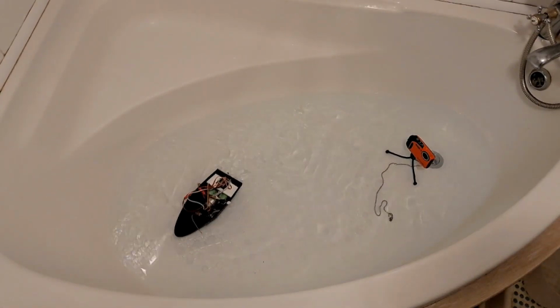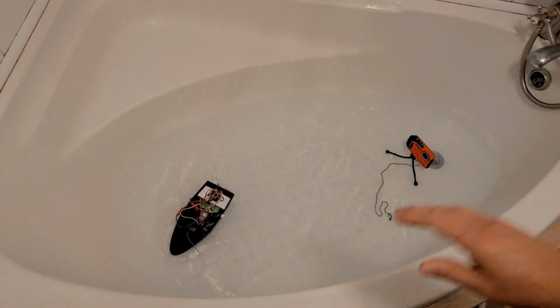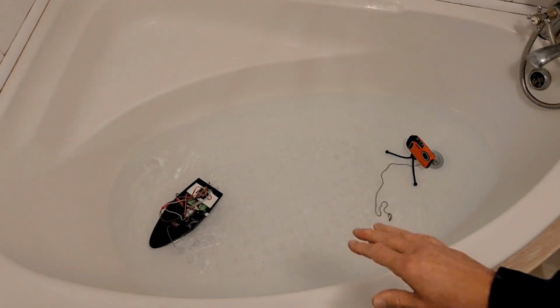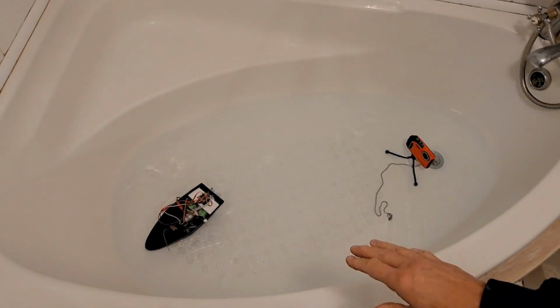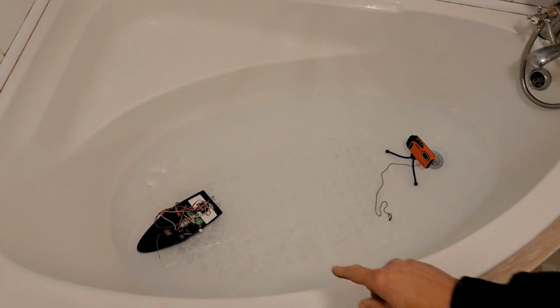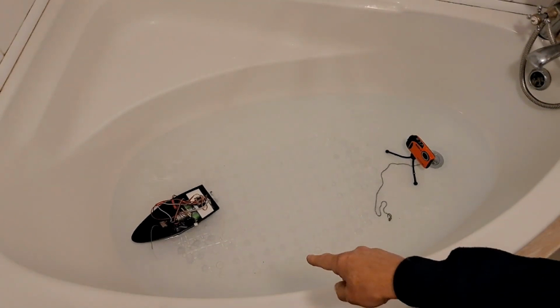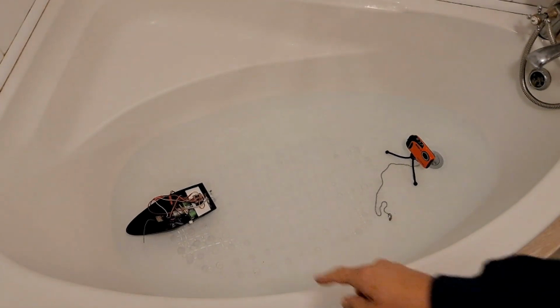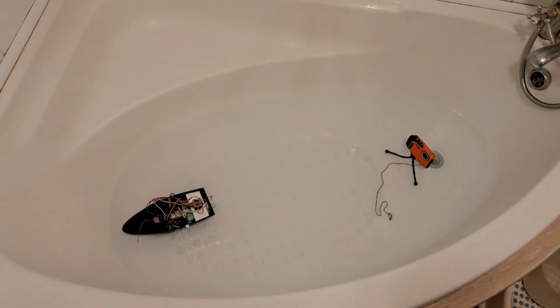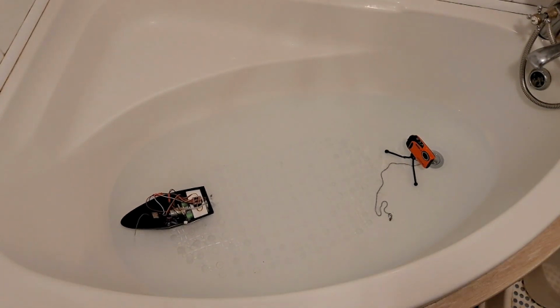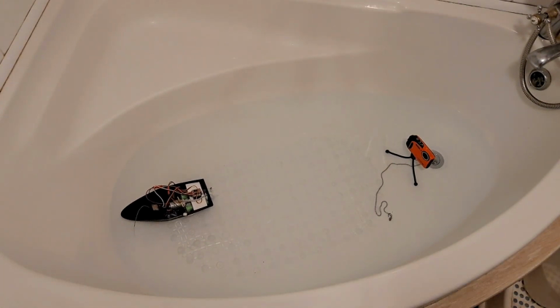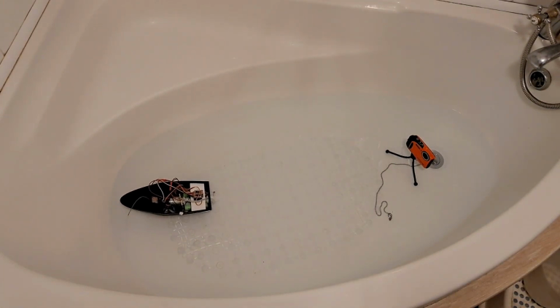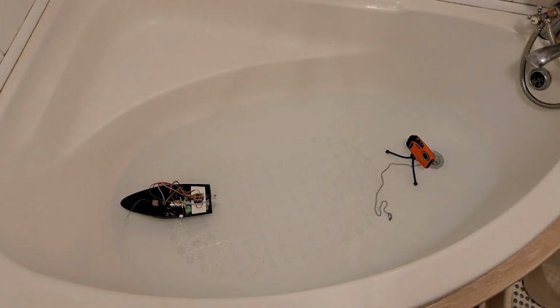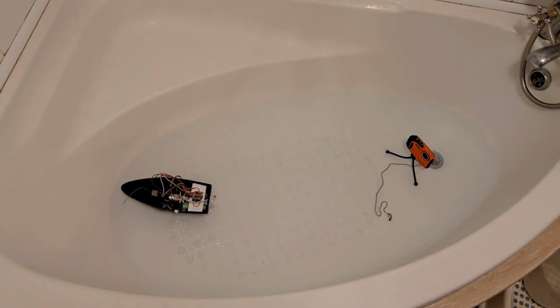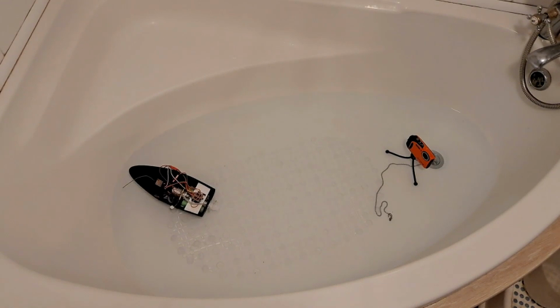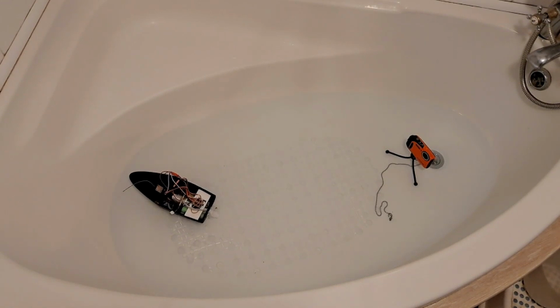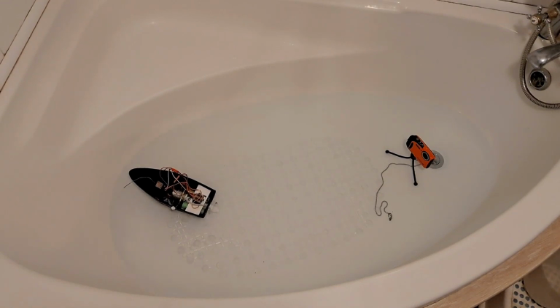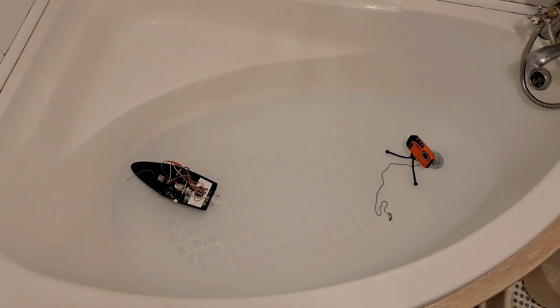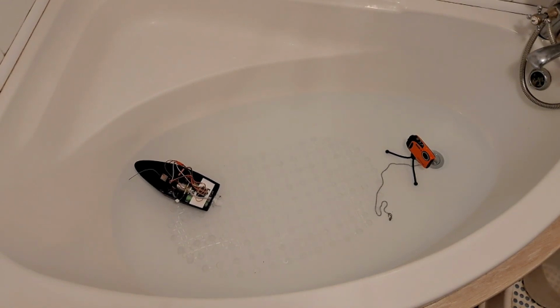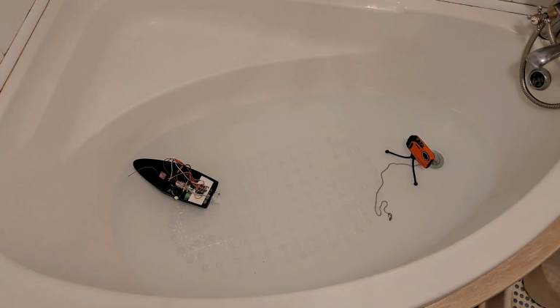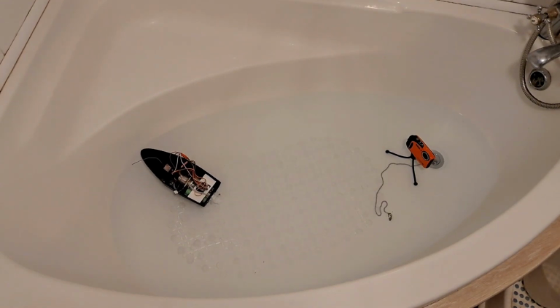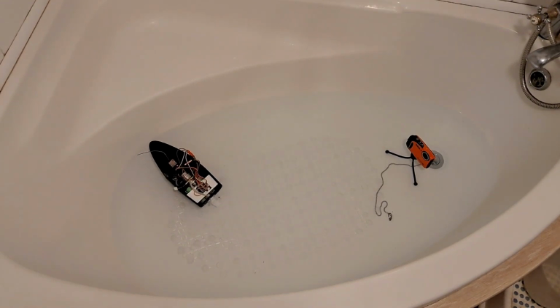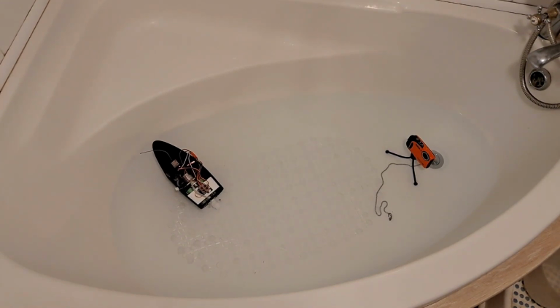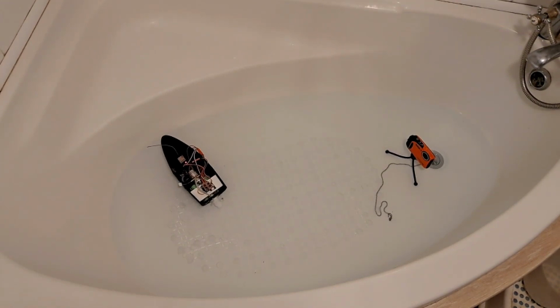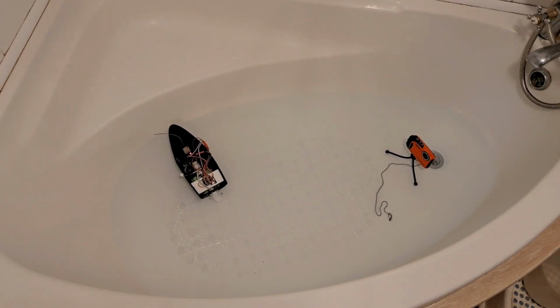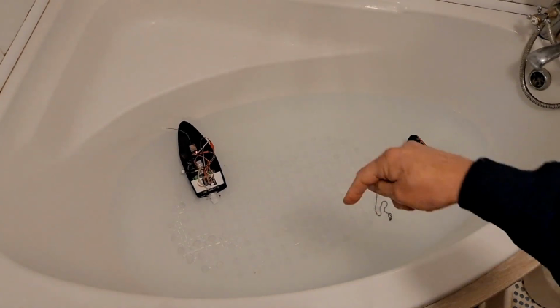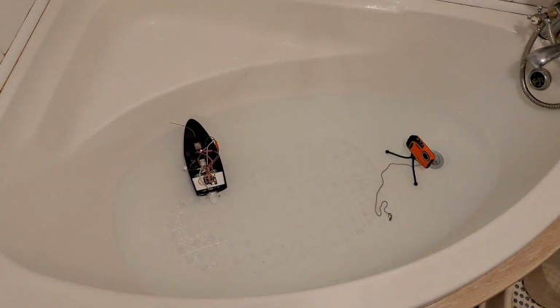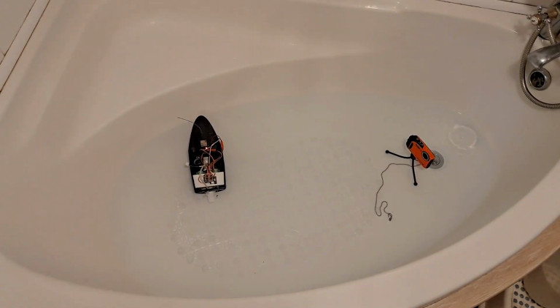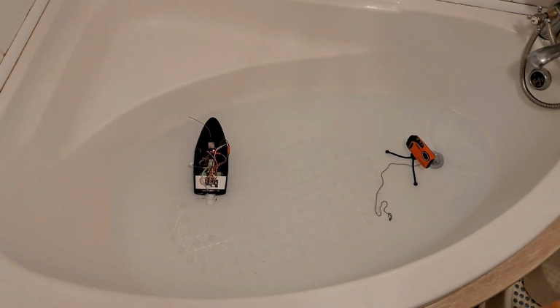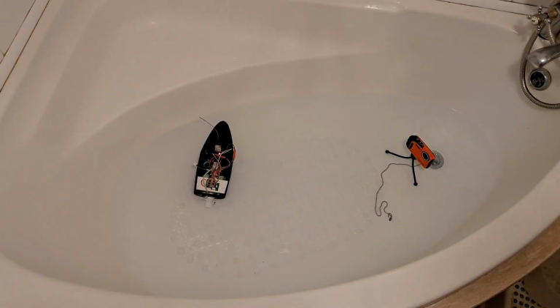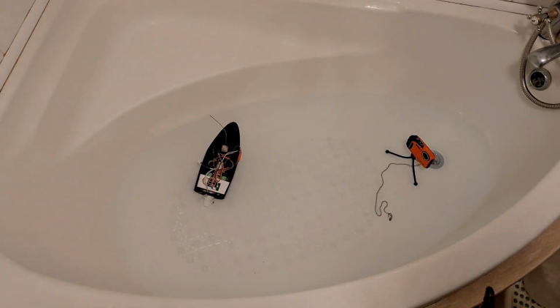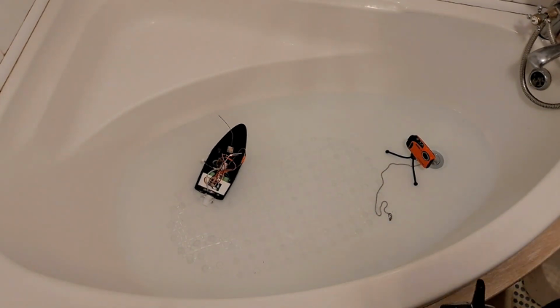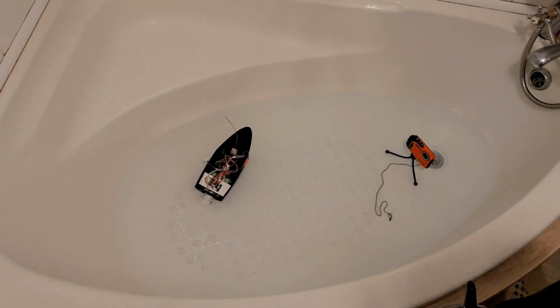It's also not quite deep enough water there — we're hitting the bottom. So yeah, that's working, but I've got to sort out something with that pushrod. It's actually, as I say, leaking water.